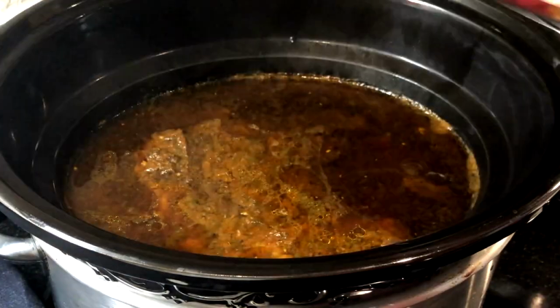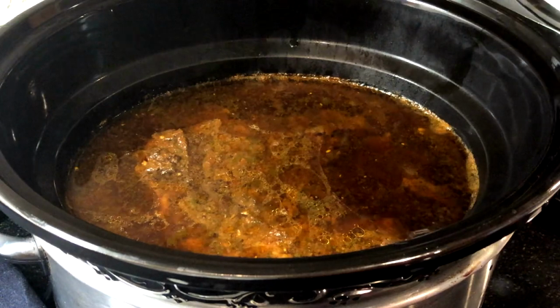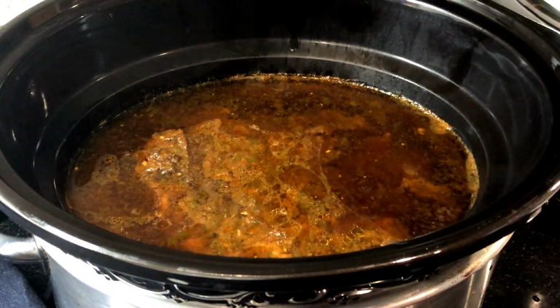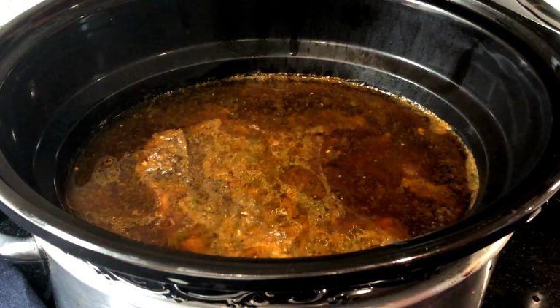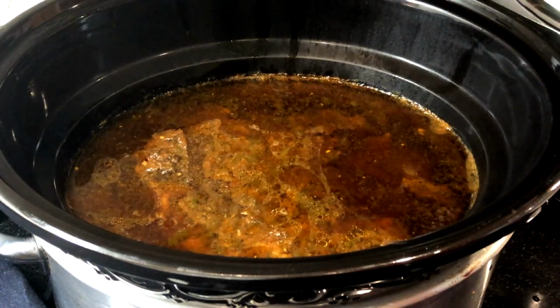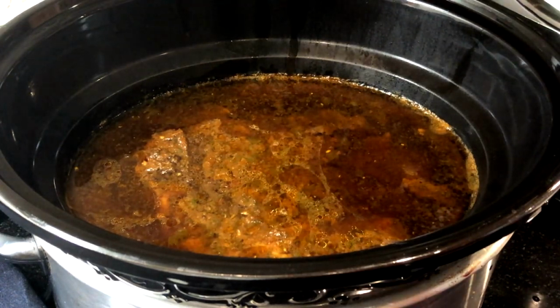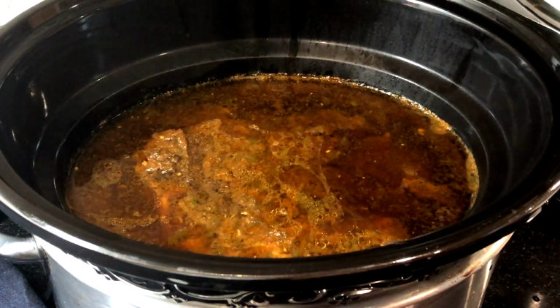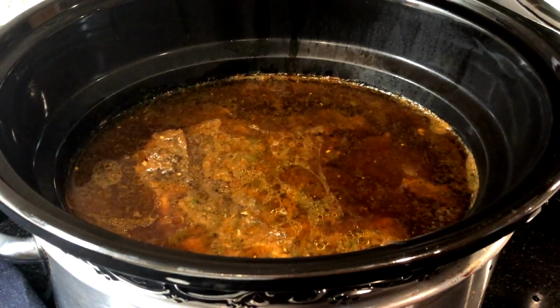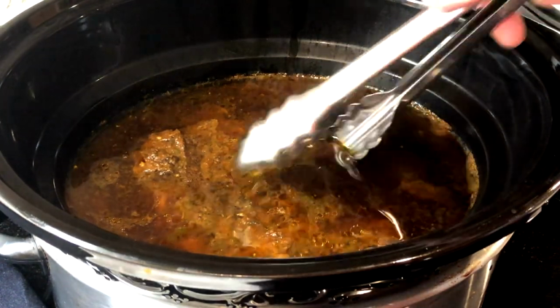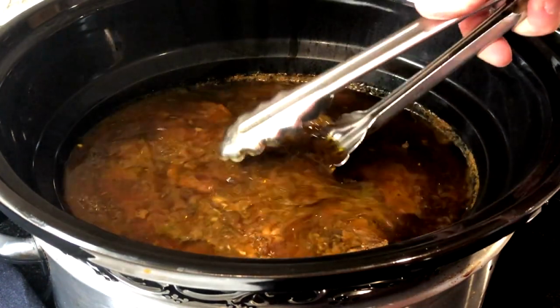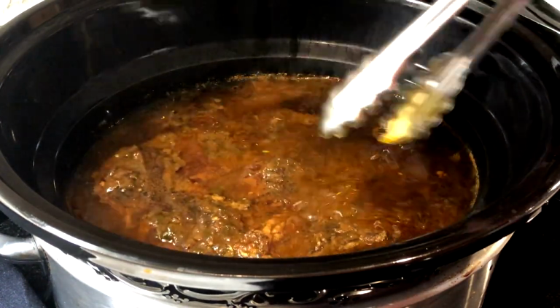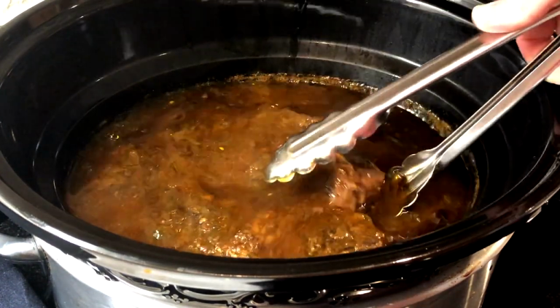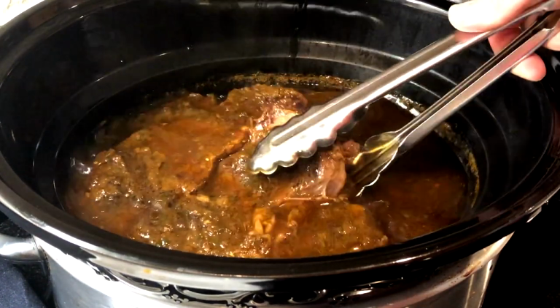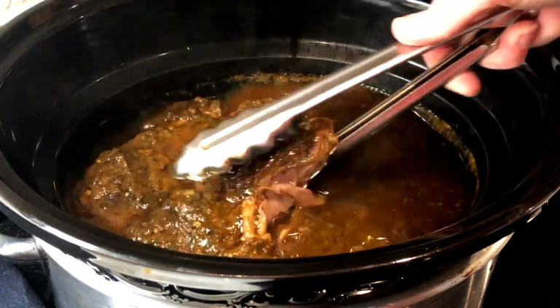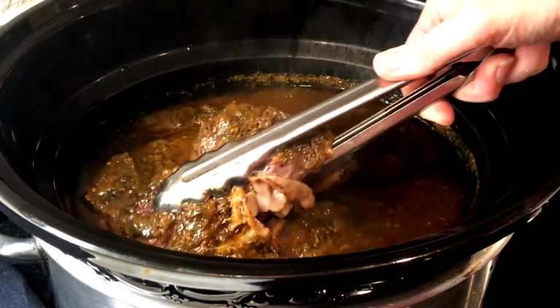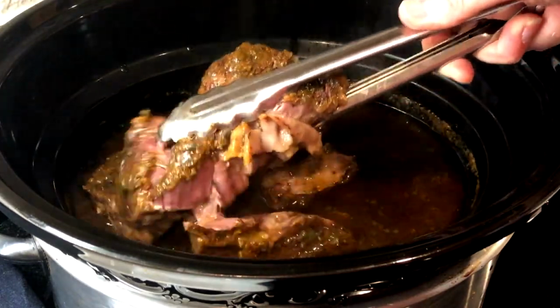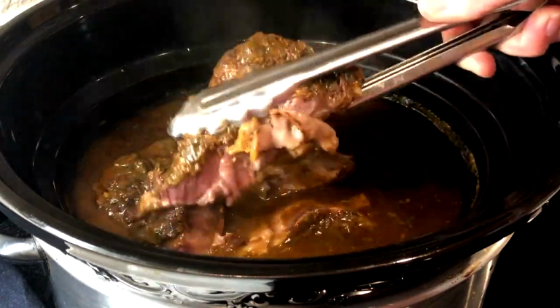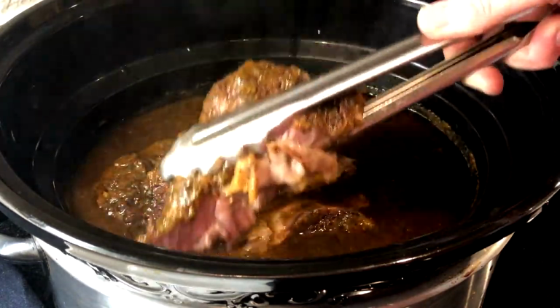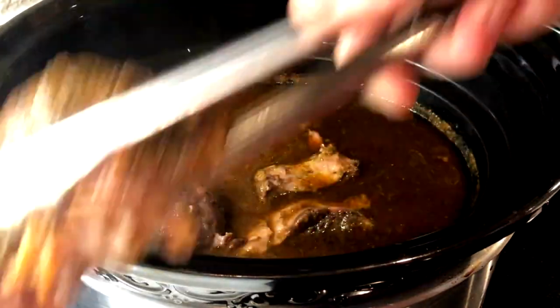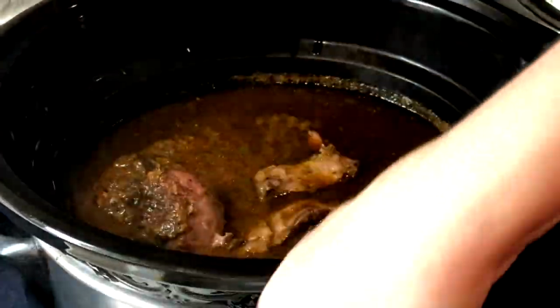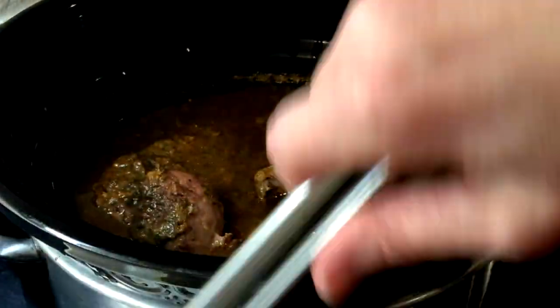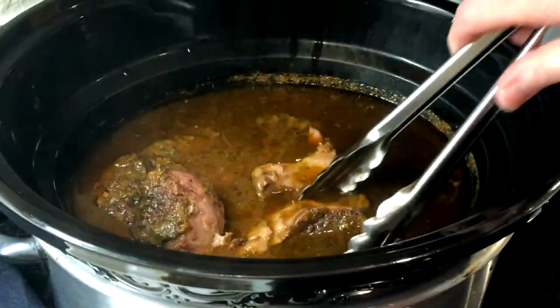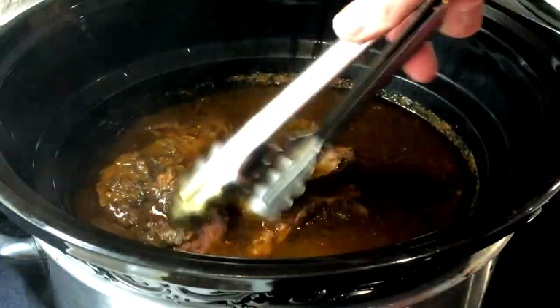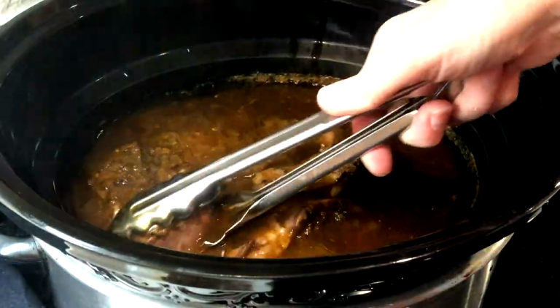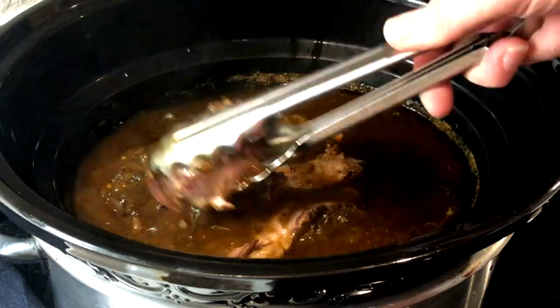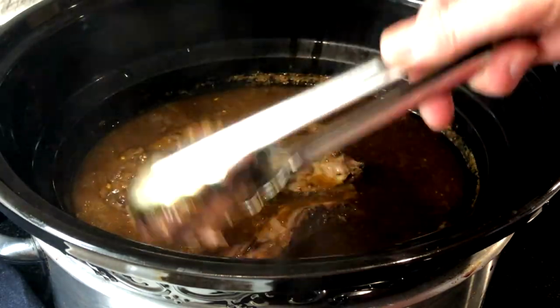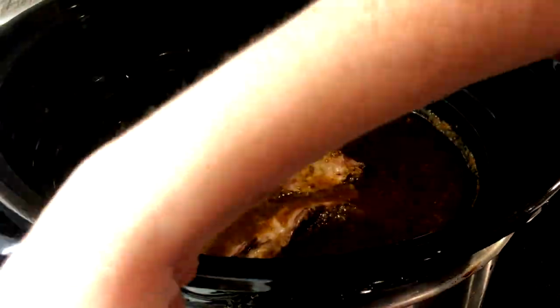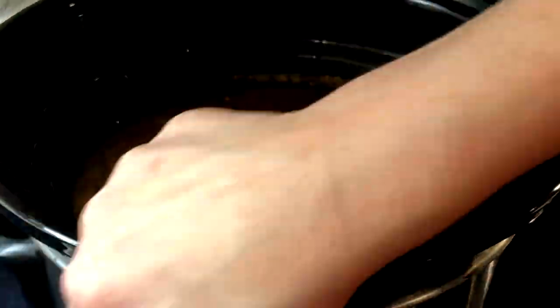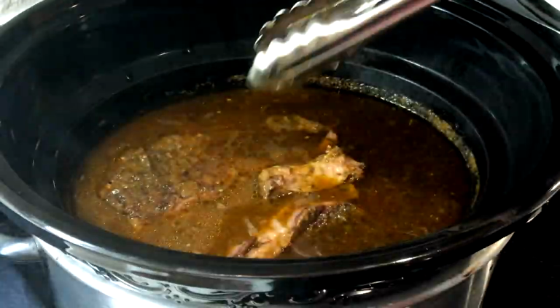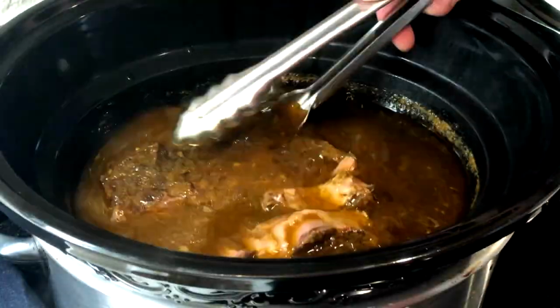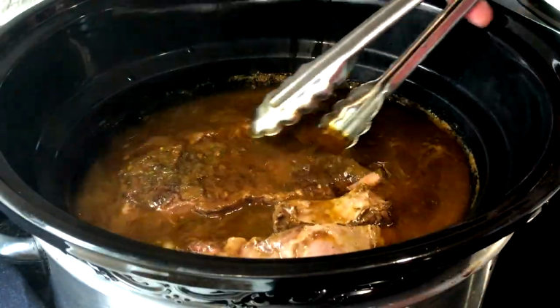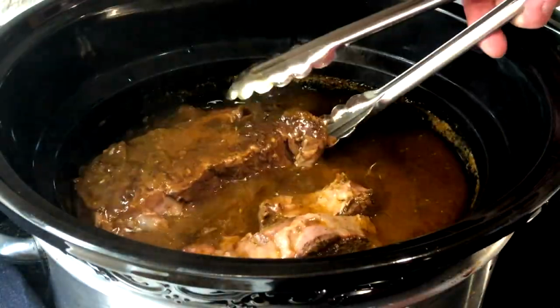The roast will be ready and extremely tender after cooking for about seven or eight hours. I've also included directions for cooking the barbacoa in an Instant Pot in the description.